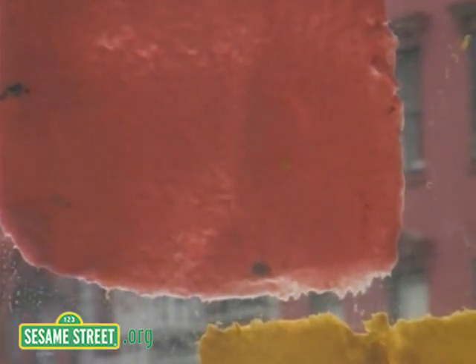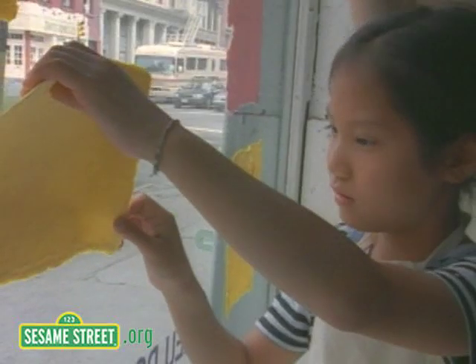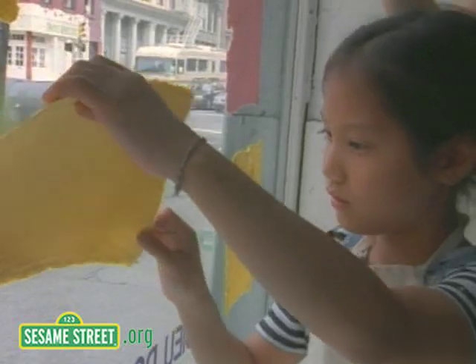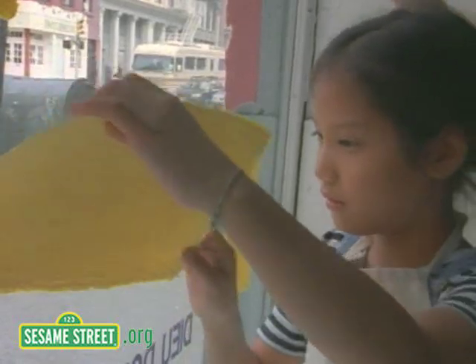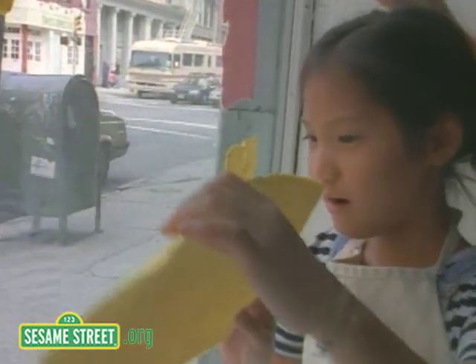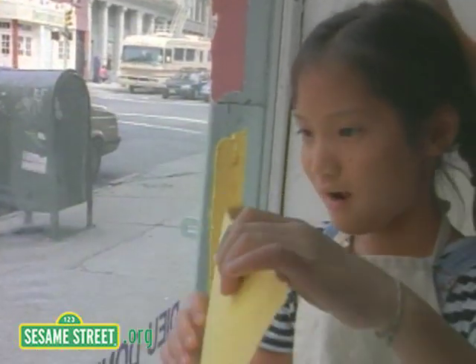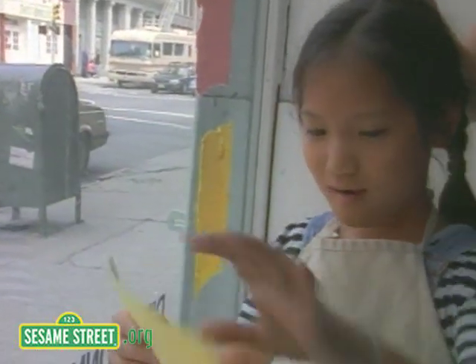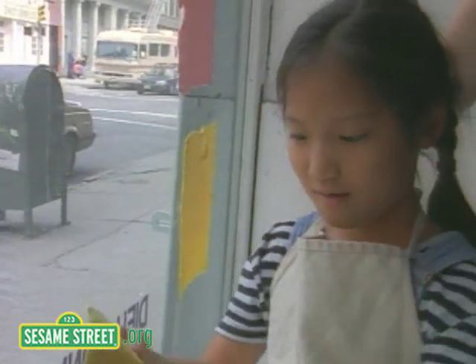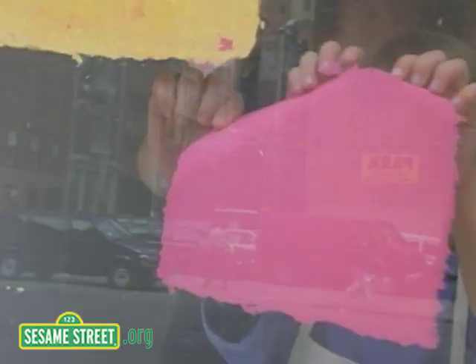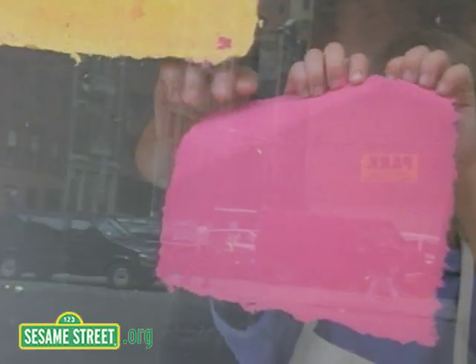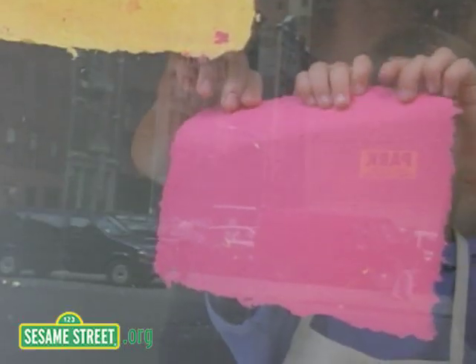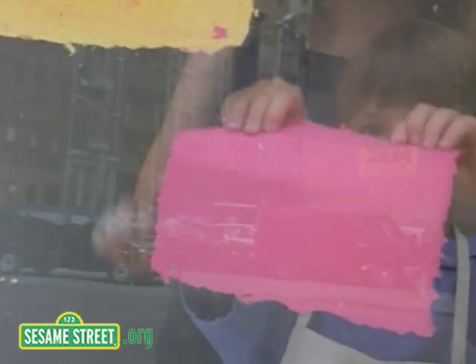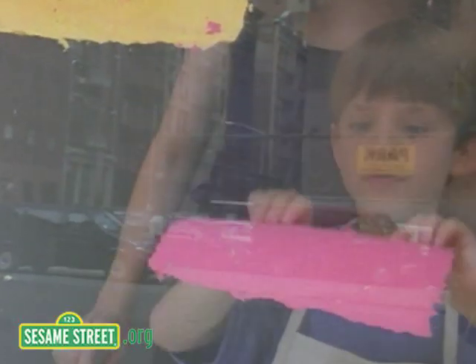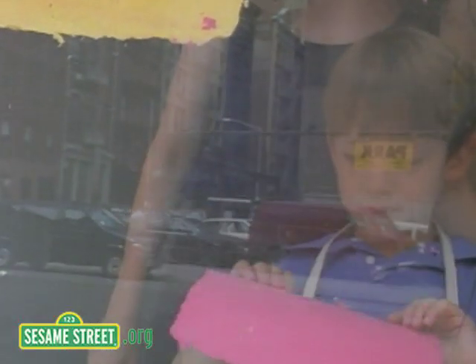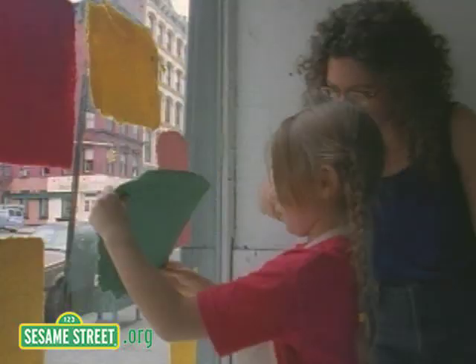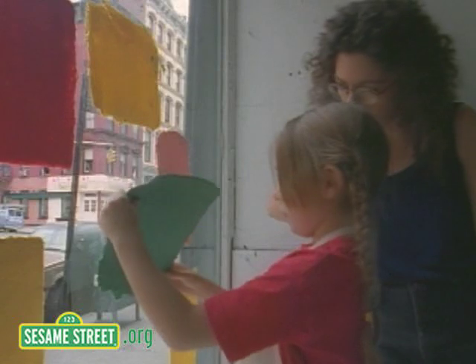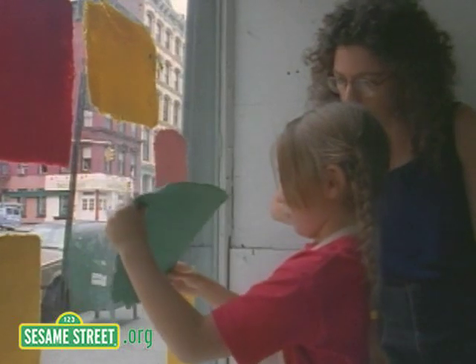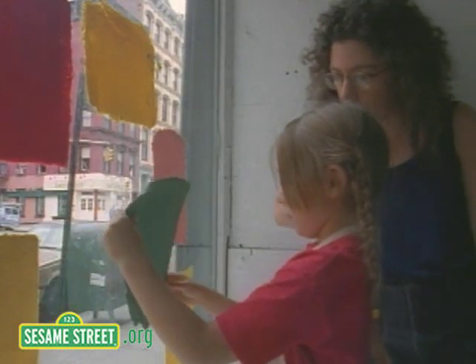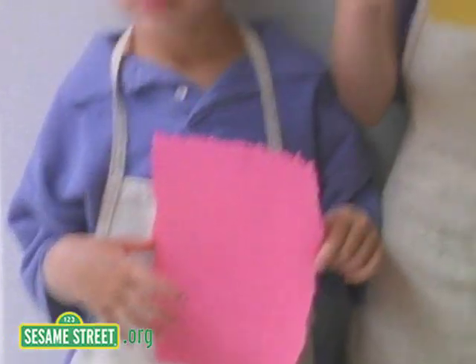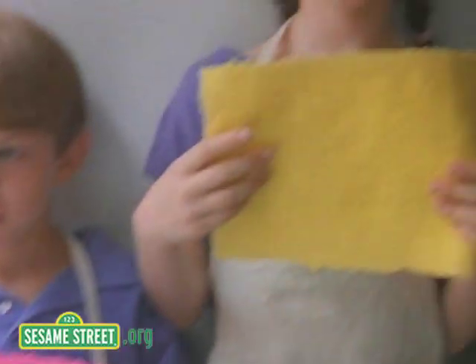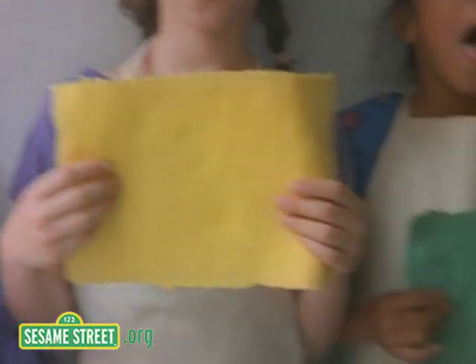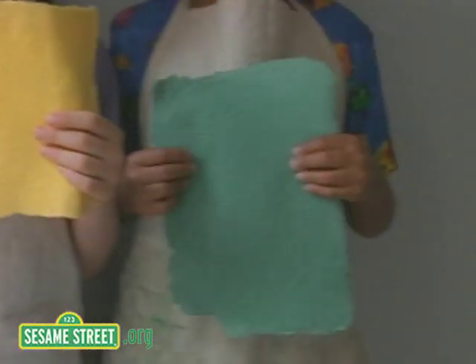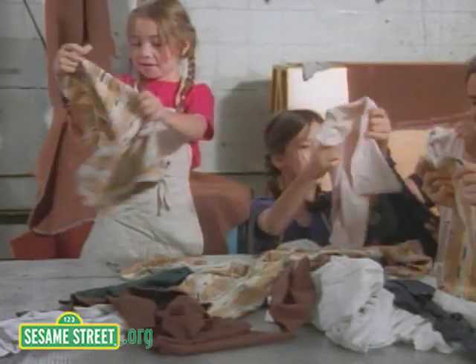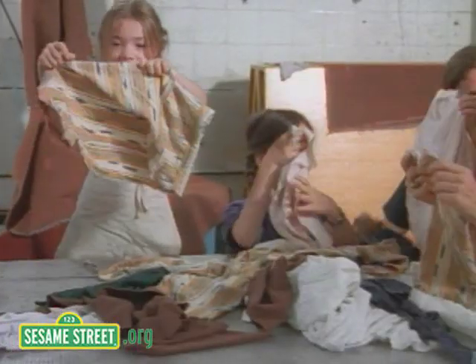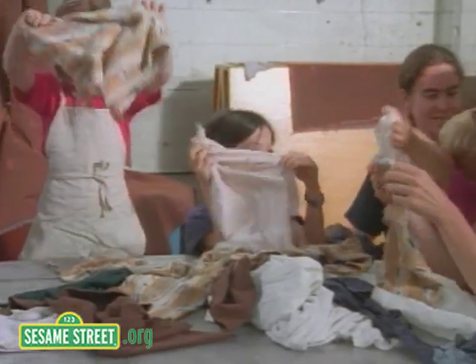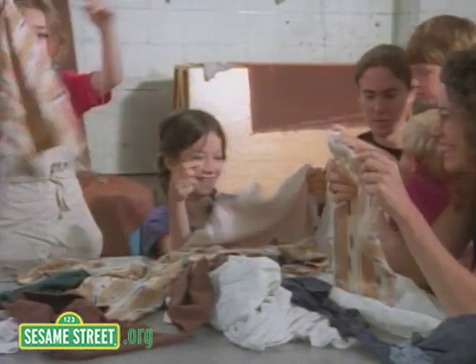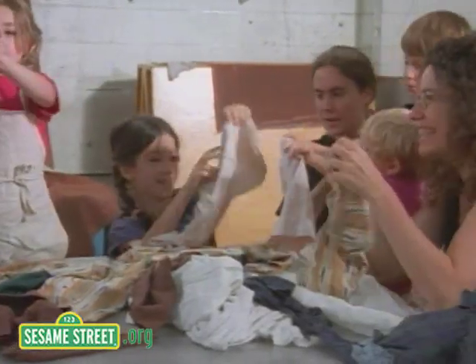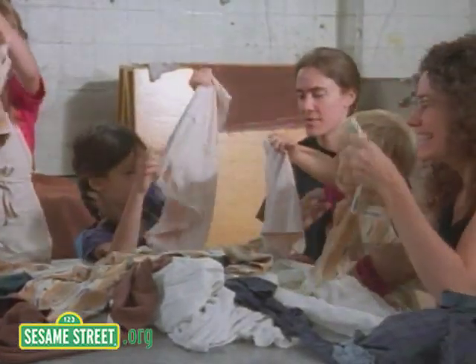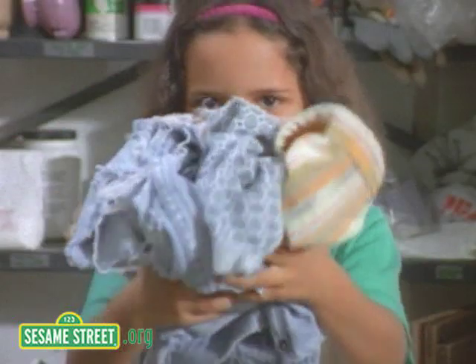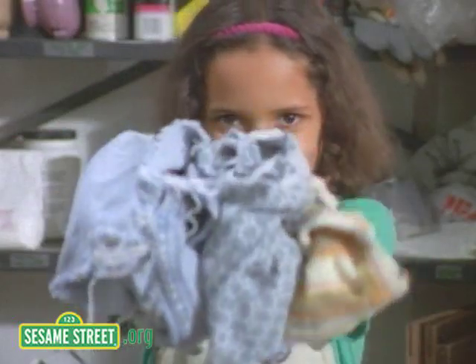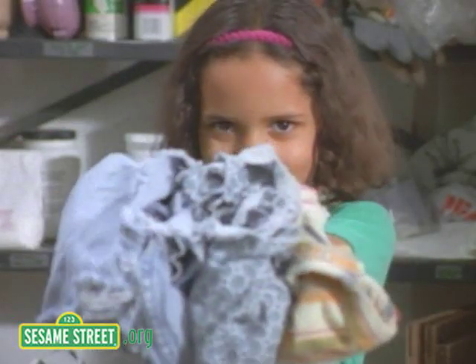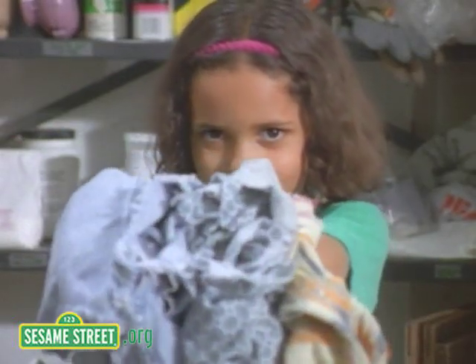We take our paper off the window once it's good and dry. This takes a little doing. Oh, and by the by, see the different colors — reds, yellows, and greens. Remember, these were rags once, and old blue jeans.